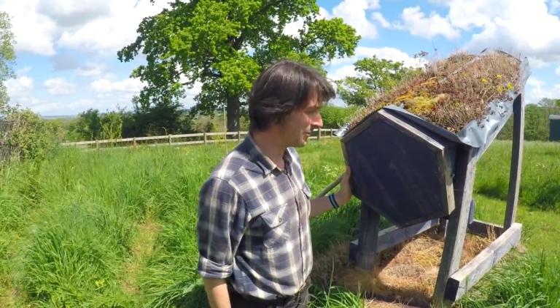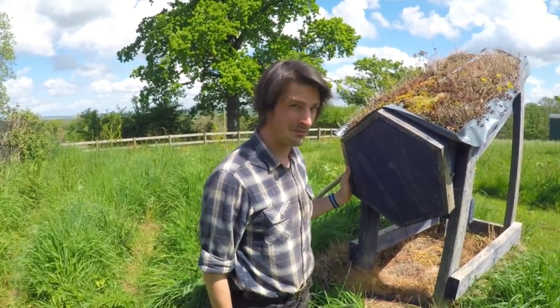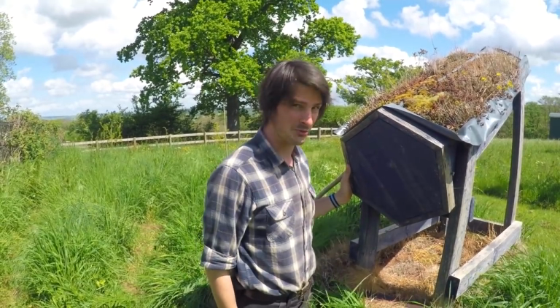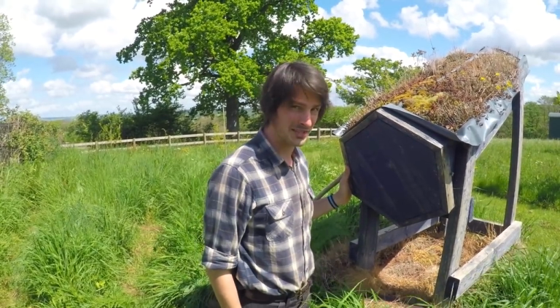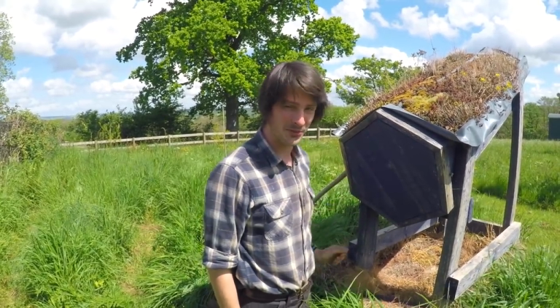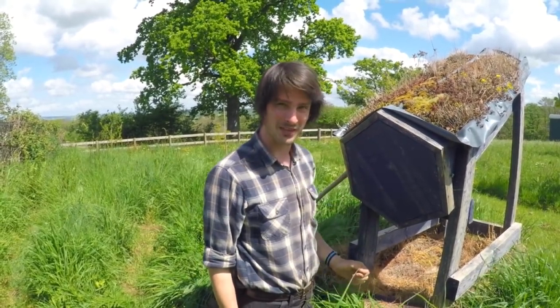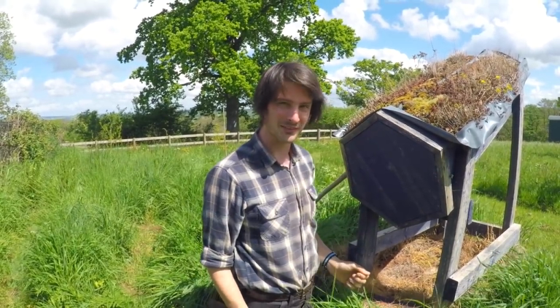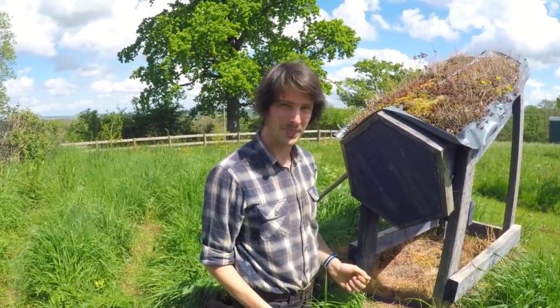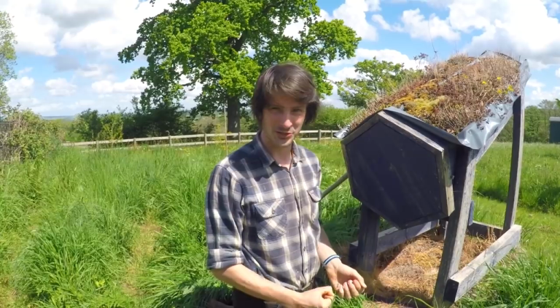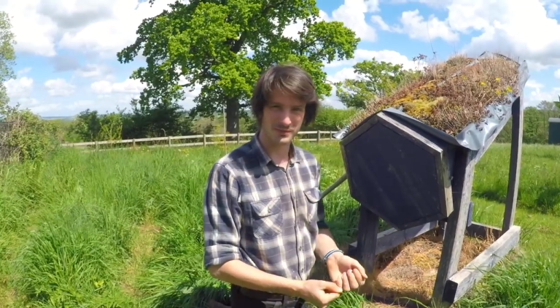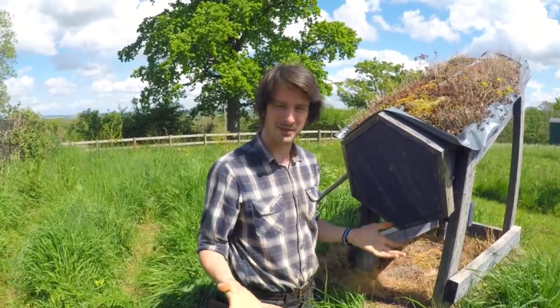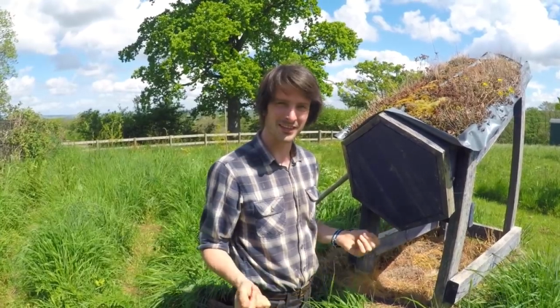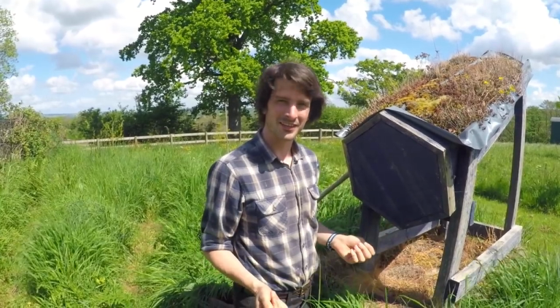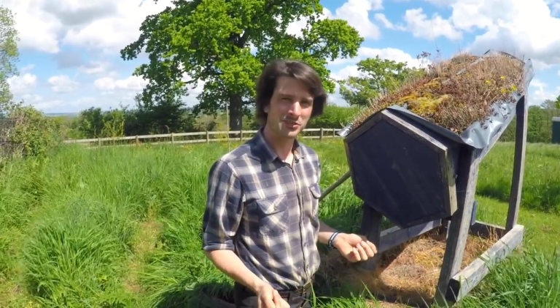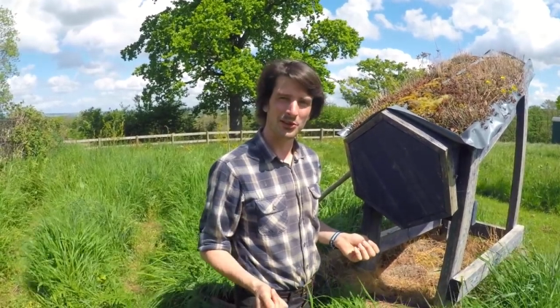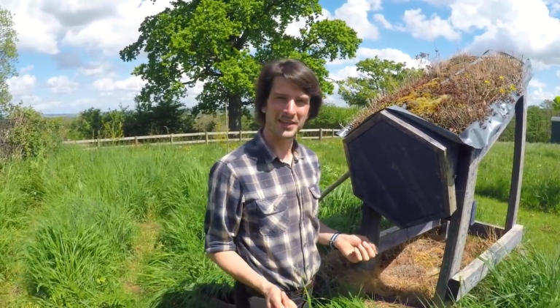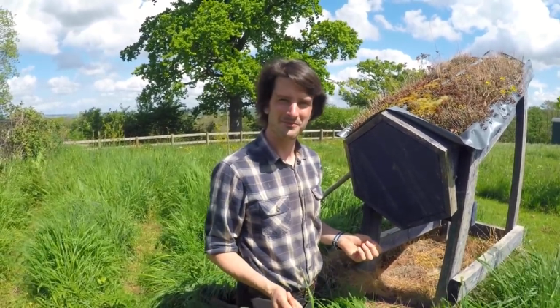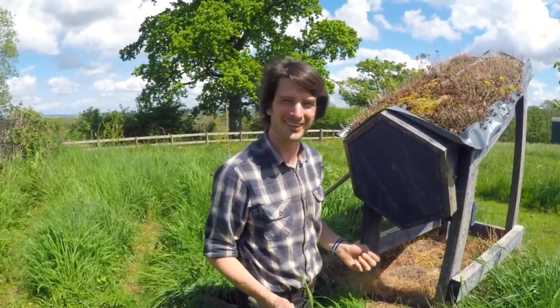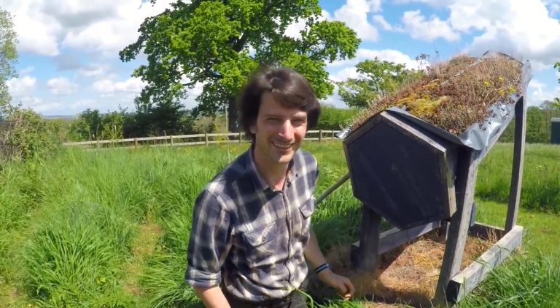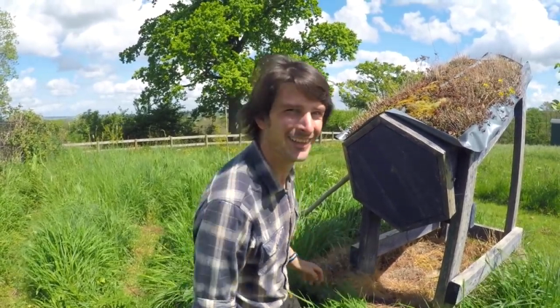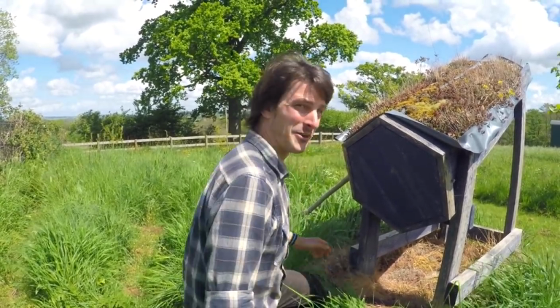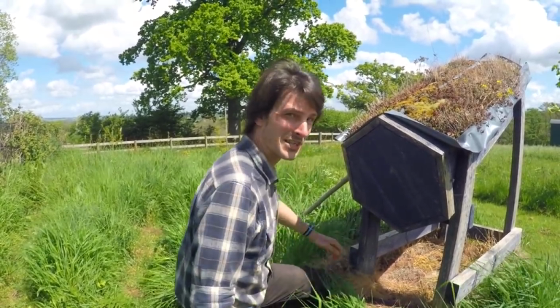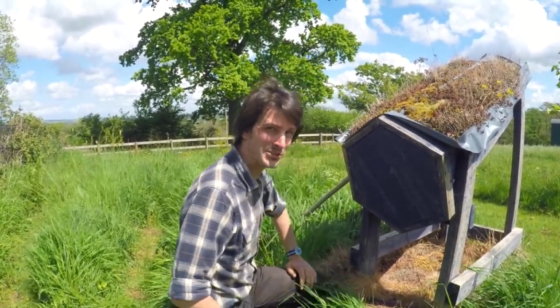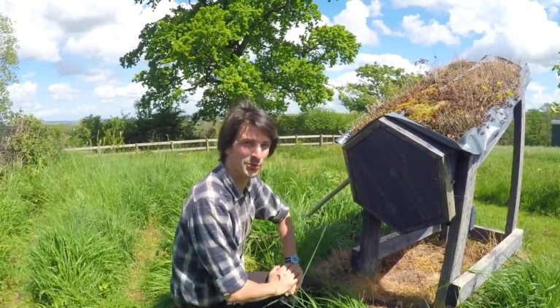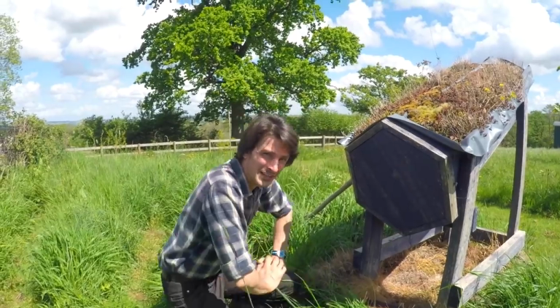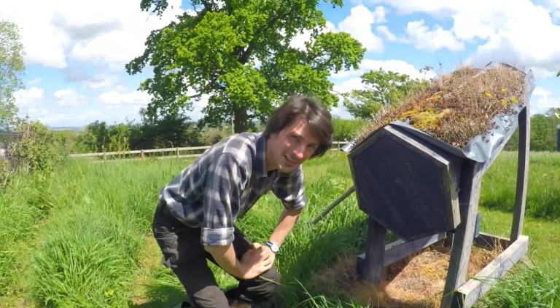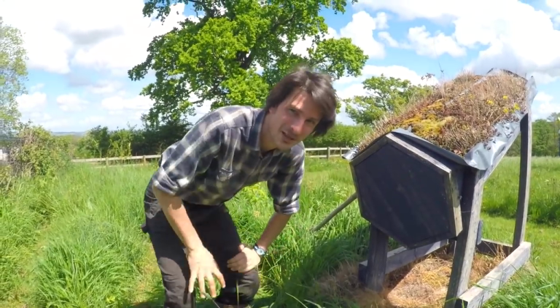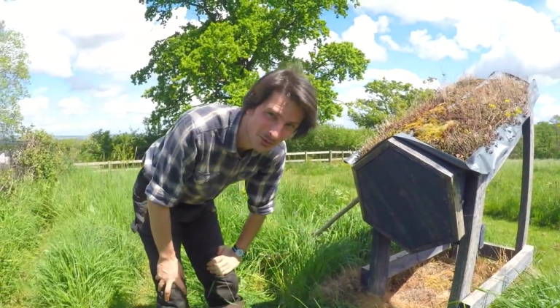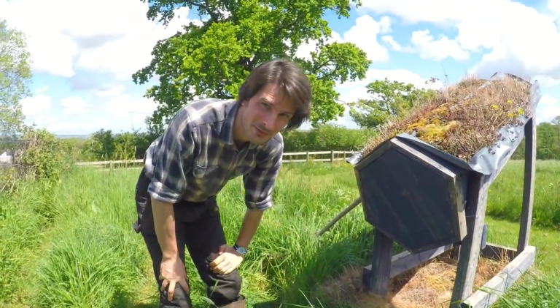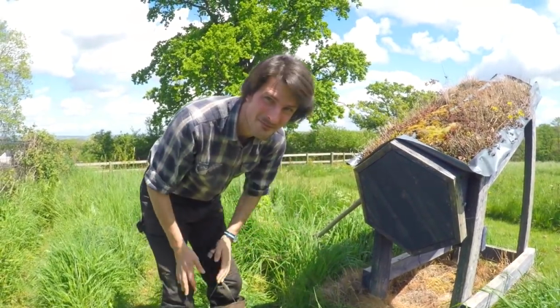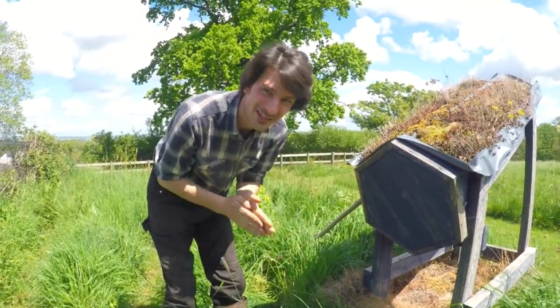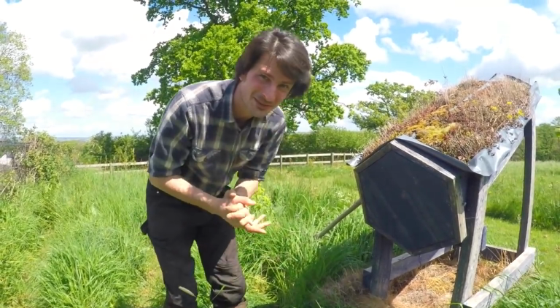Hopefully there'll be a swarm this month, because a swarm in May is worth a load of hay. I know friends who've had swarms already — I'm just being hopeful there'll be some in the next week or two.